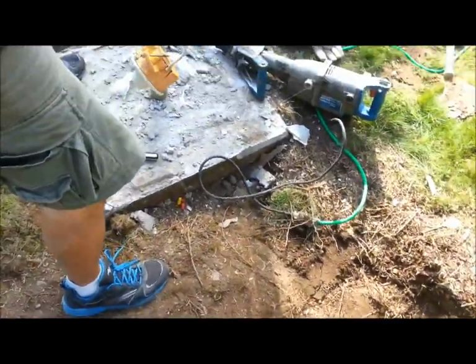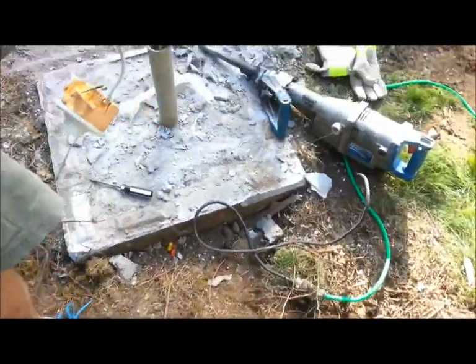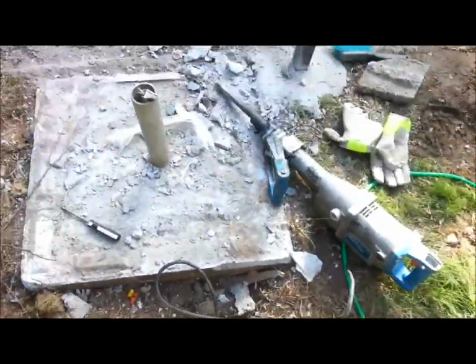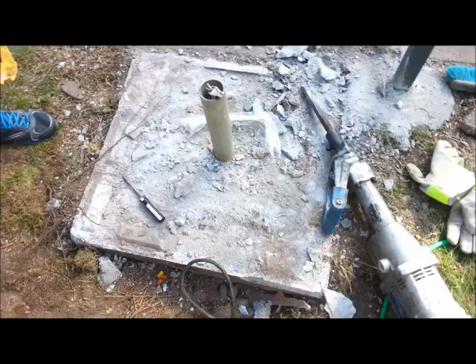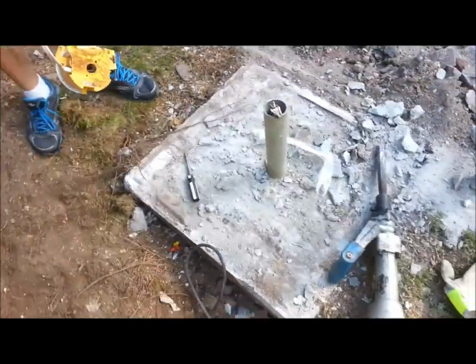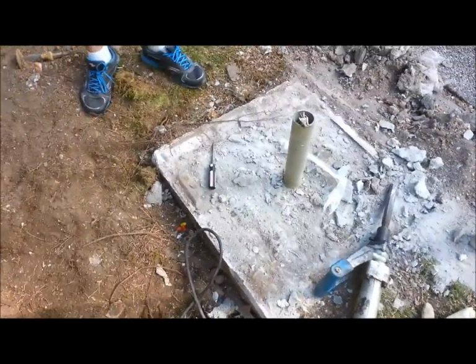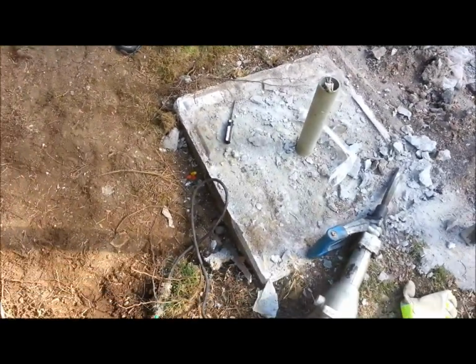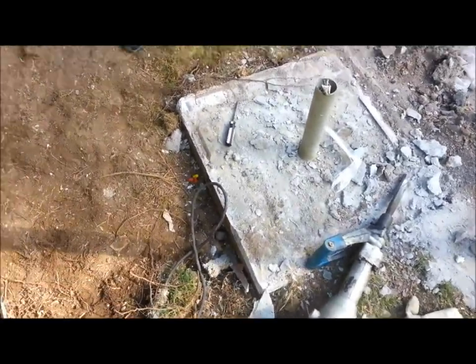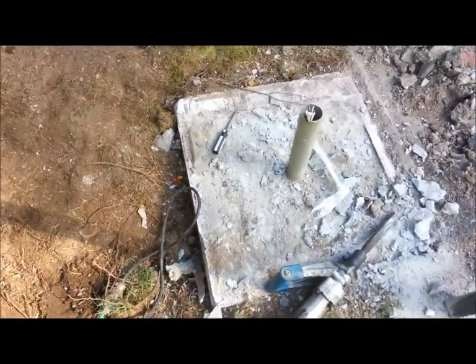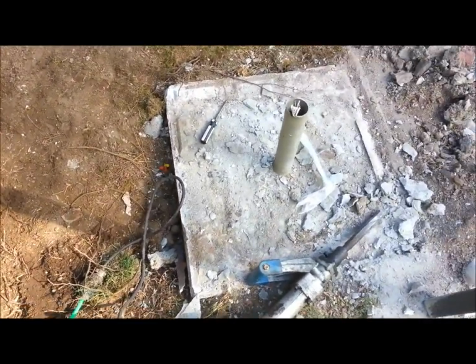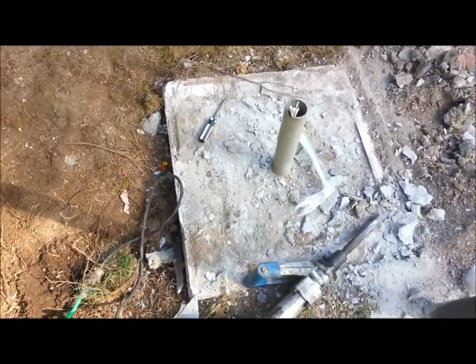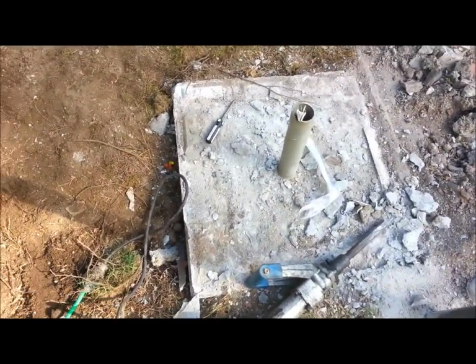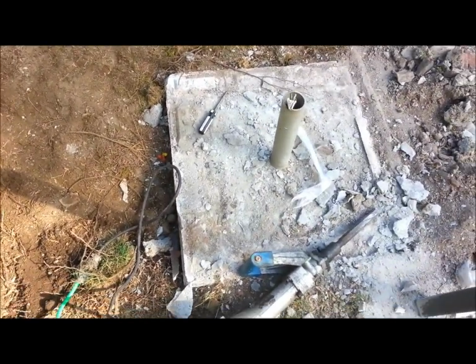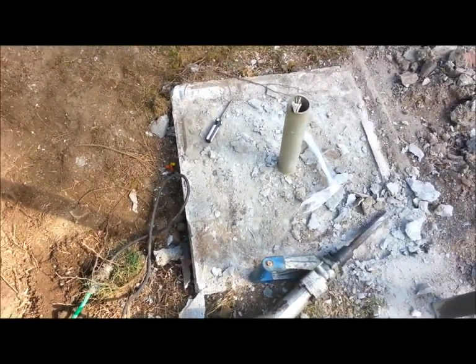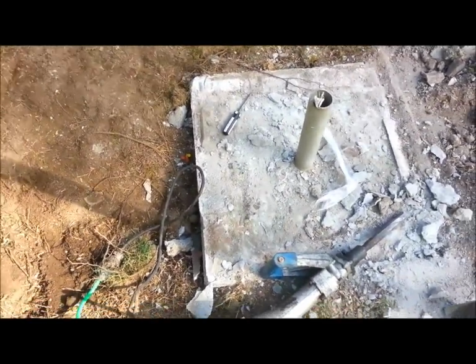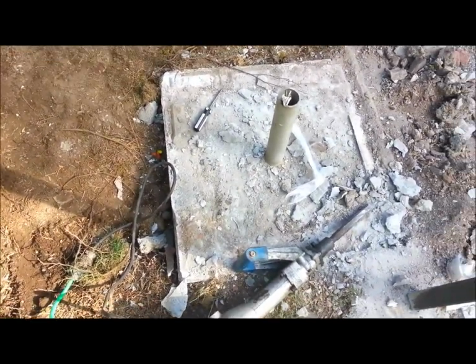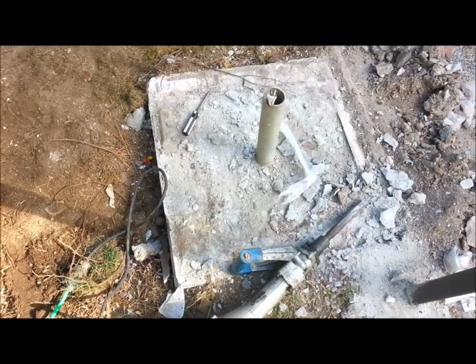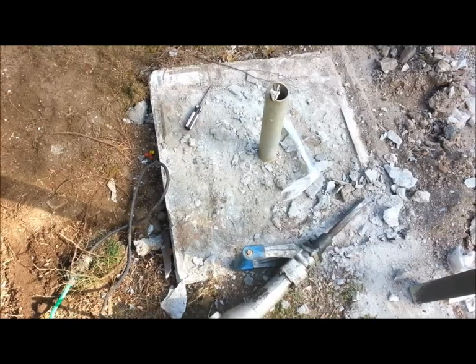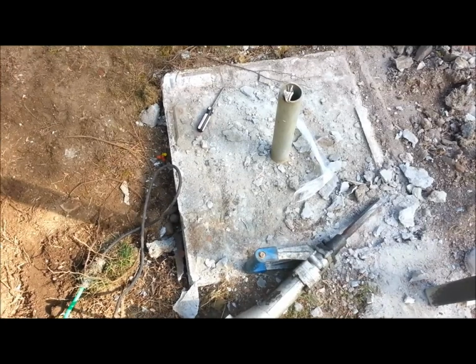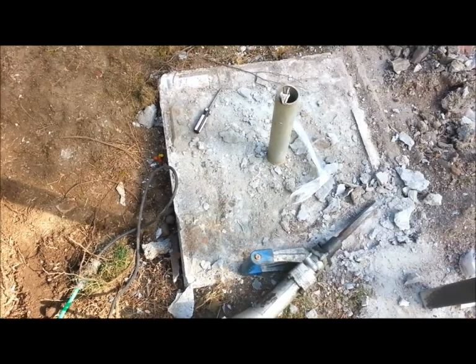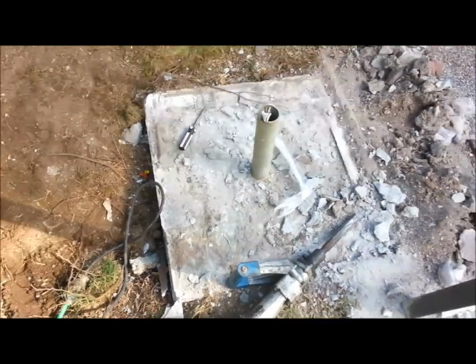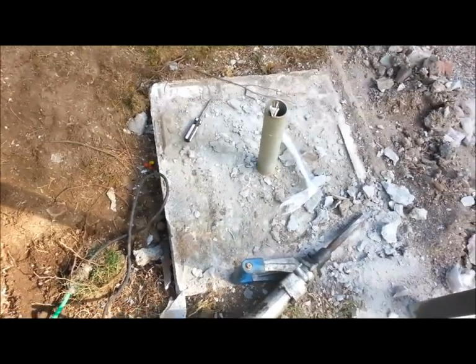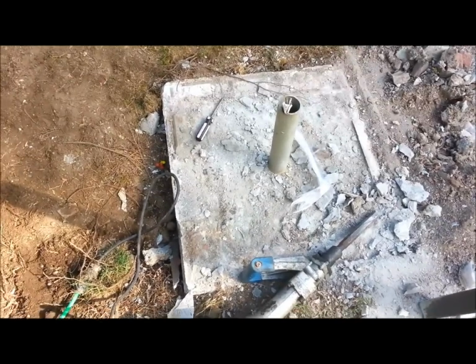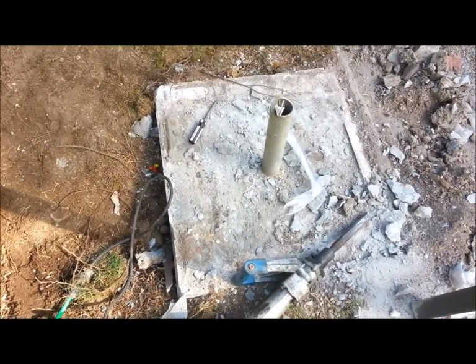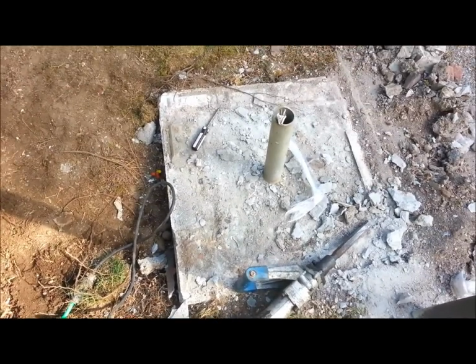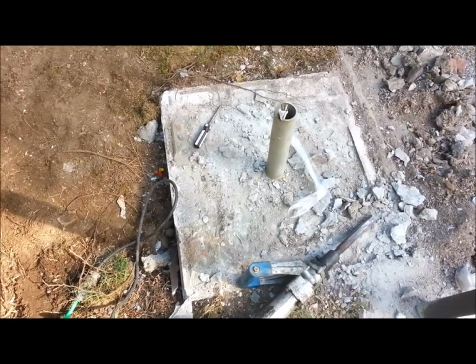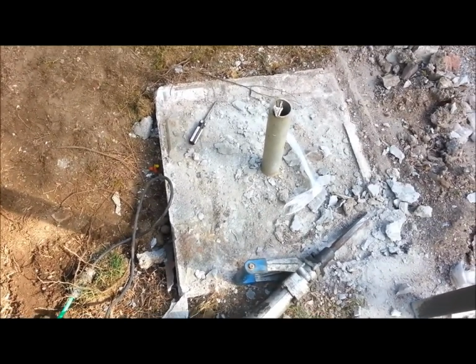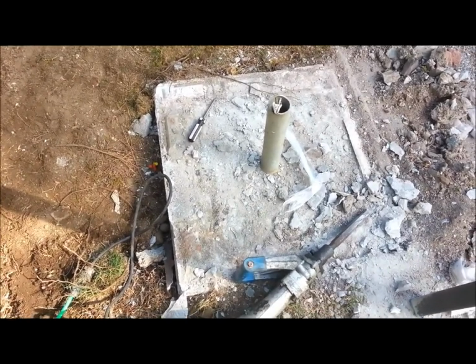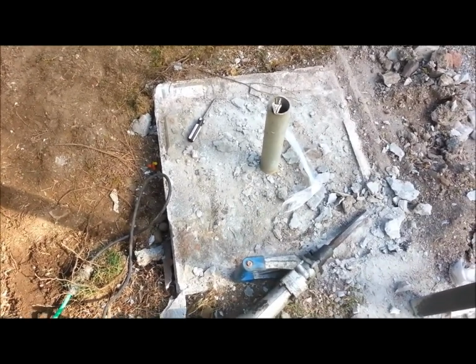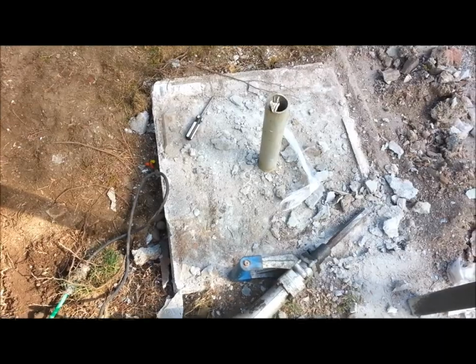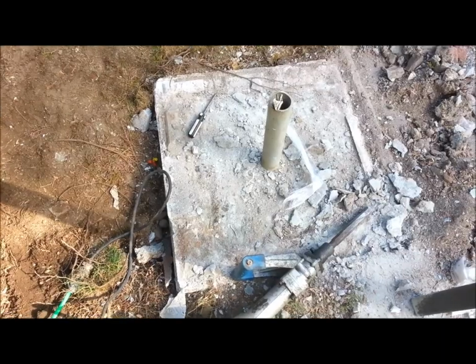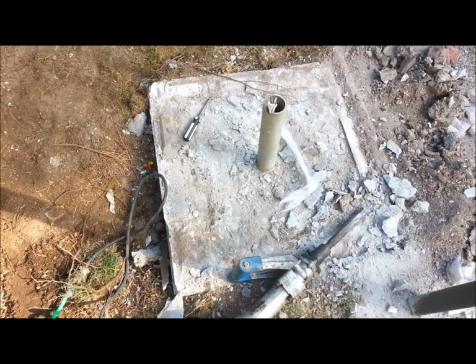The old owner had a cement pad, which means we'd like to bury our first block down. But since the pad's here, we're going to drill holes, use rebar, and cement the first layer onto that pad.